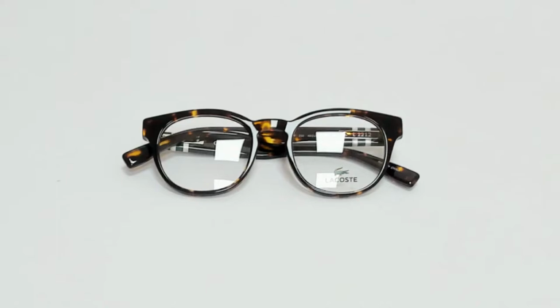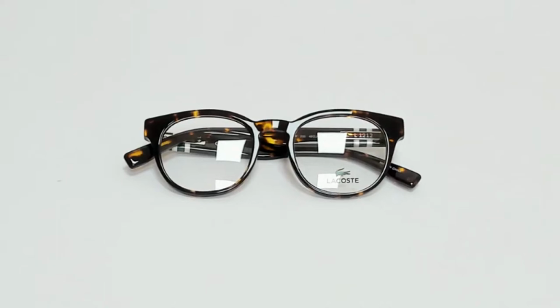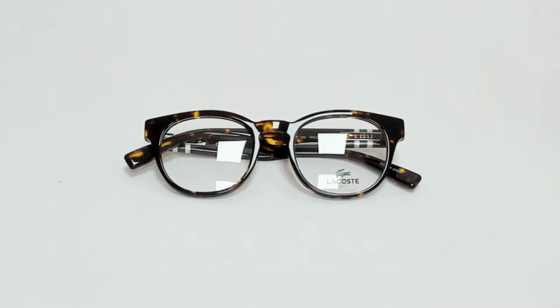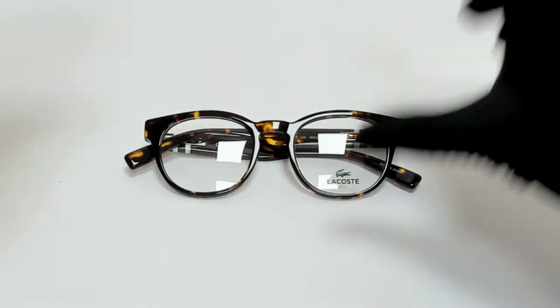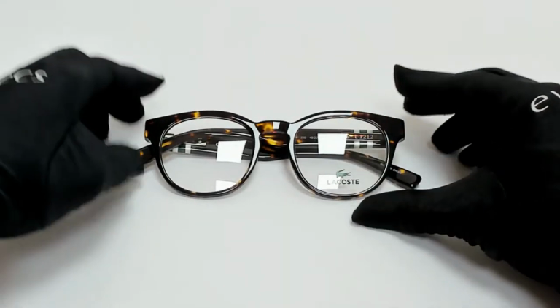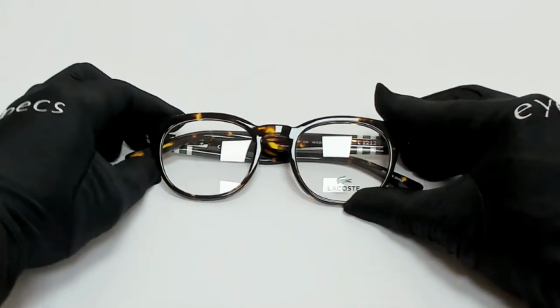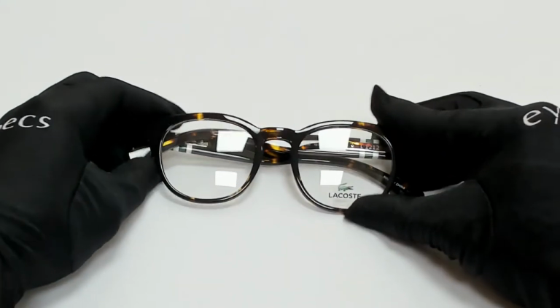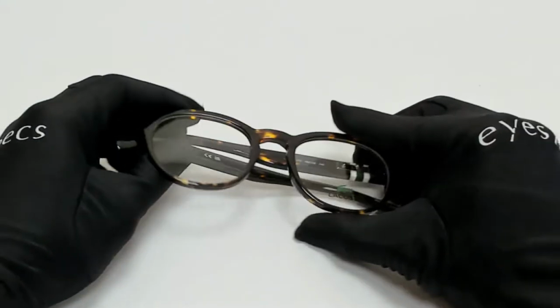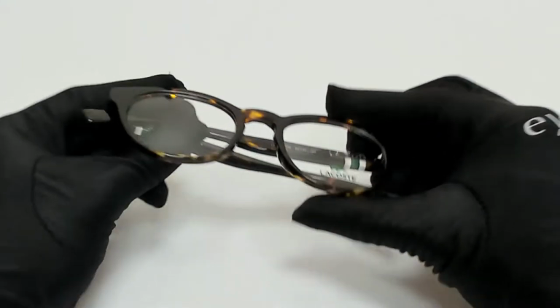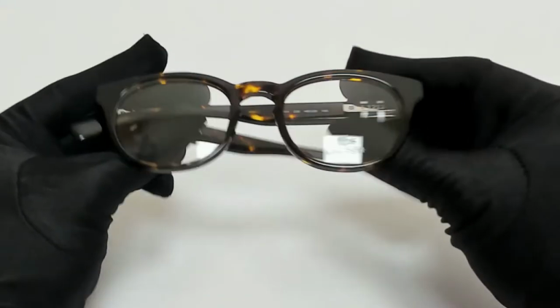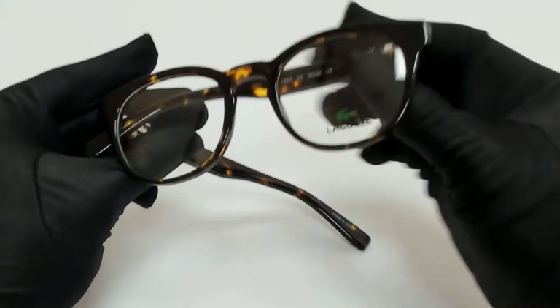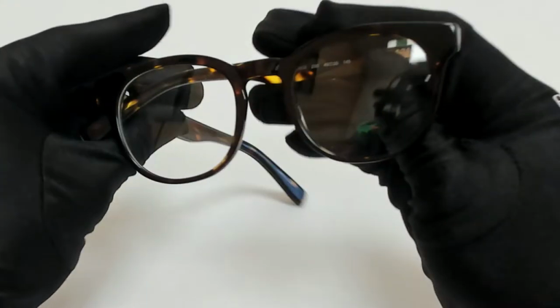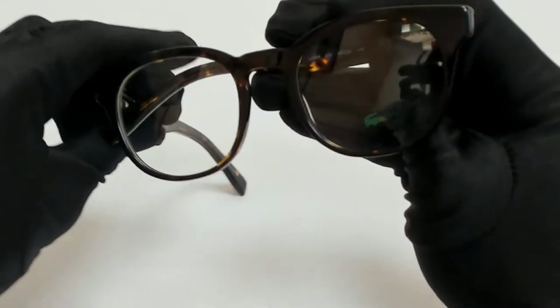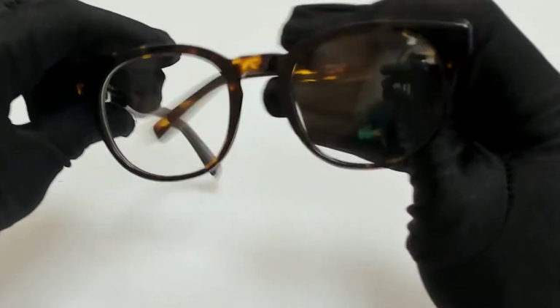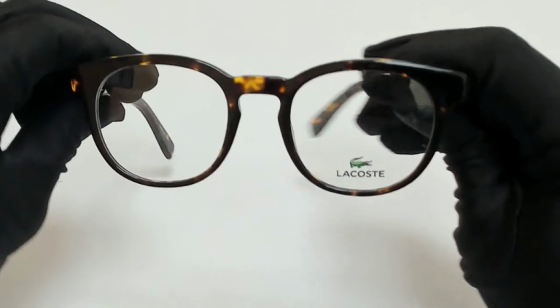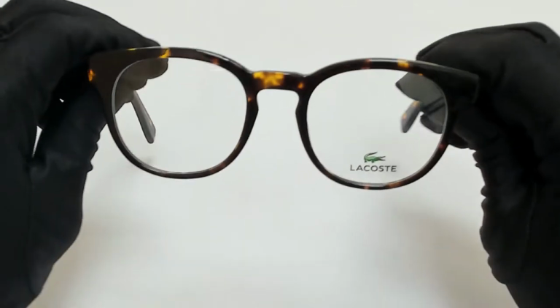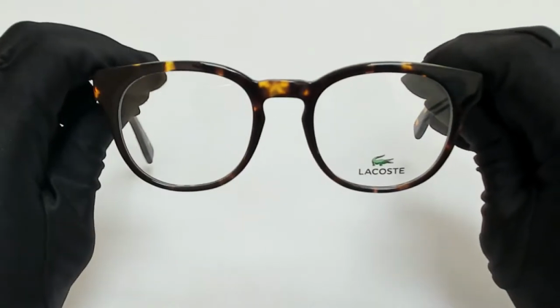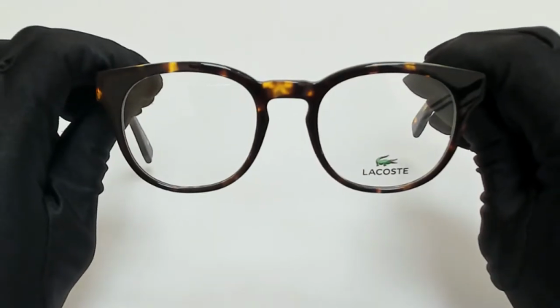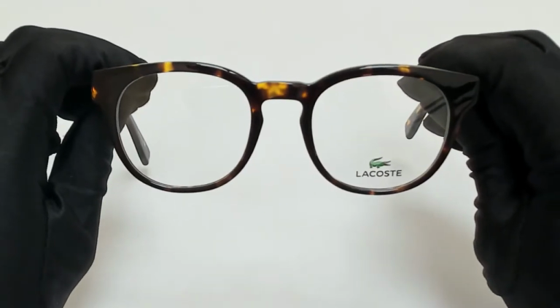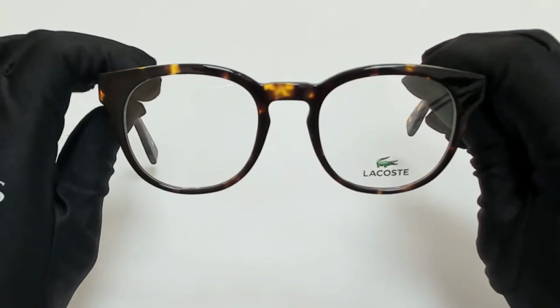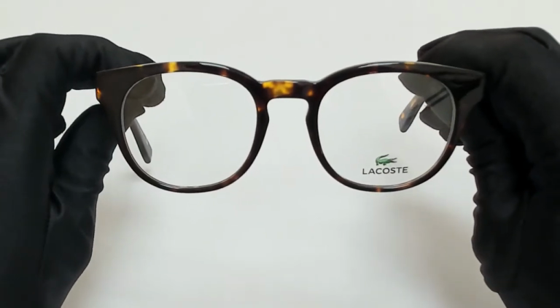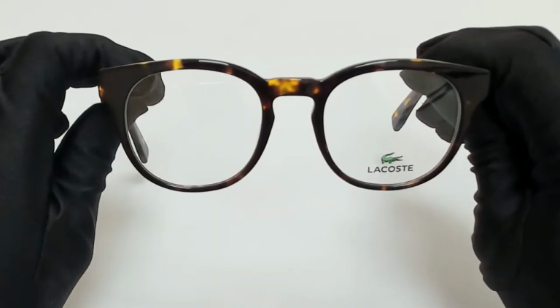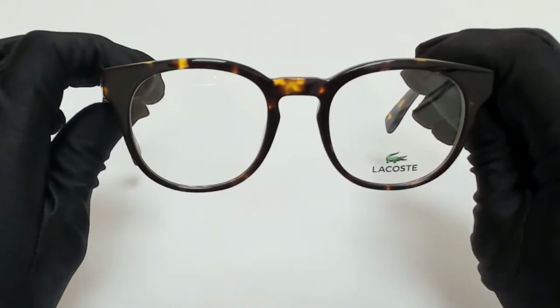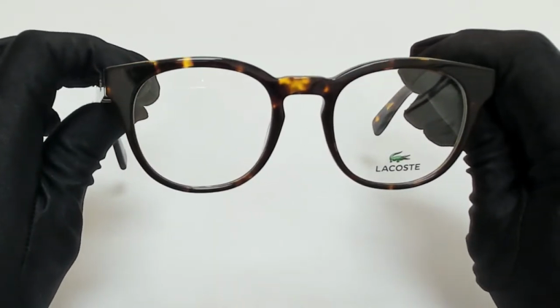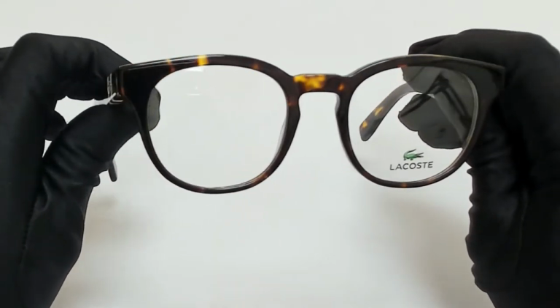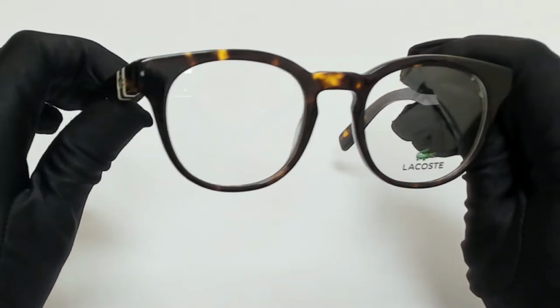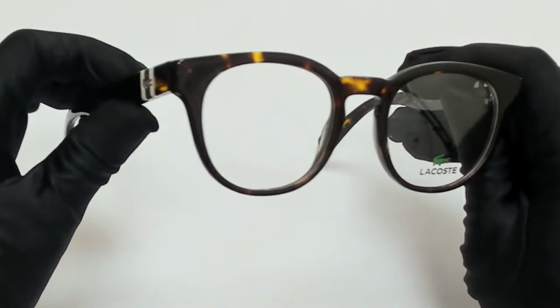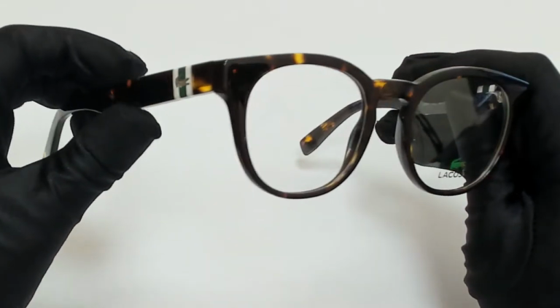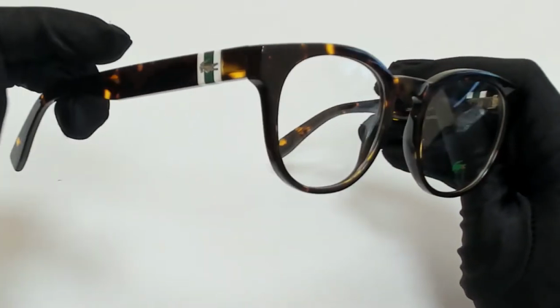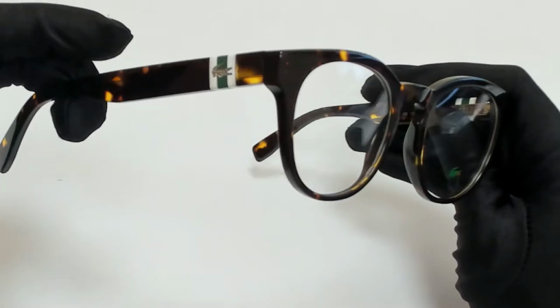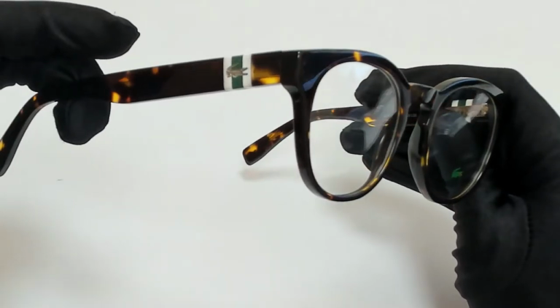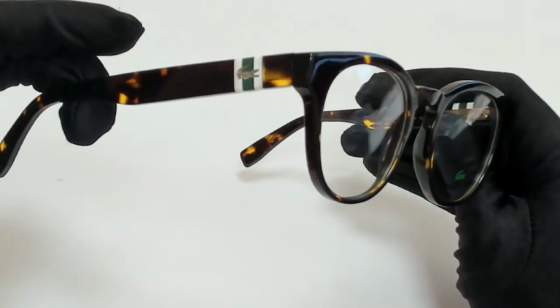Hi everyone, greetings from eyespex.com. I'll be demonstrating Lacoste eyeglasses, model L2904, color code 230.